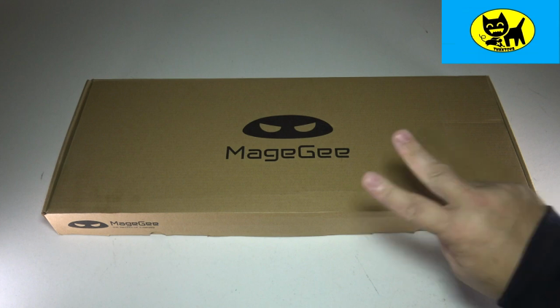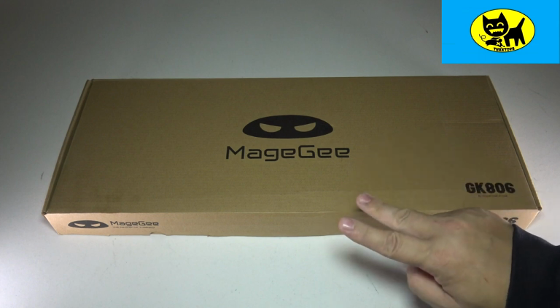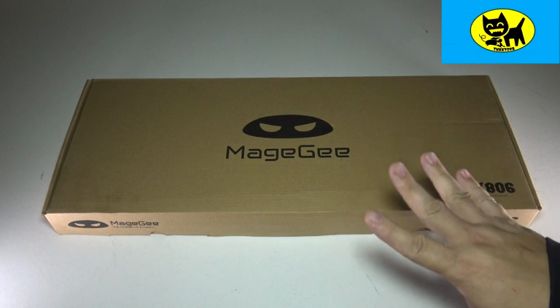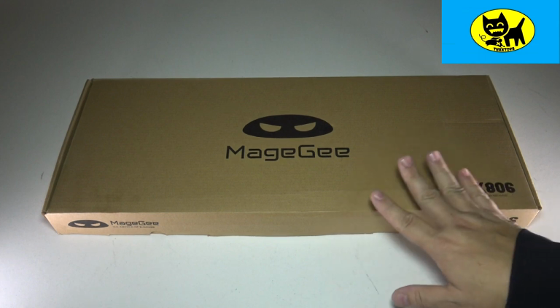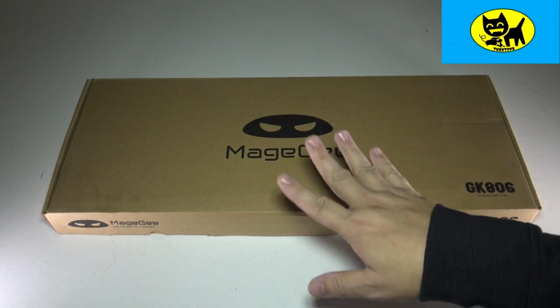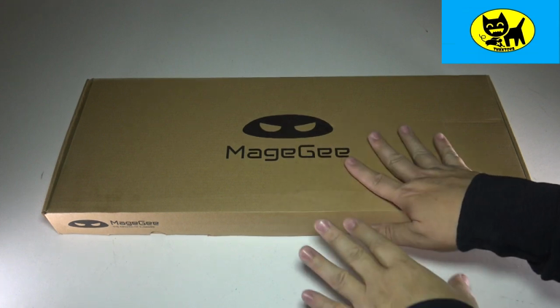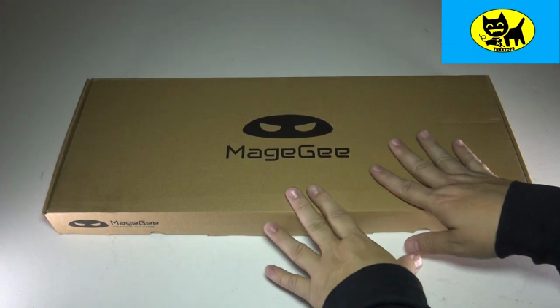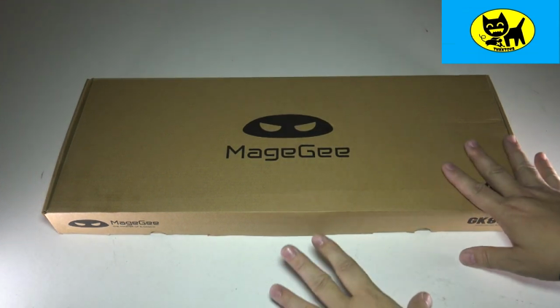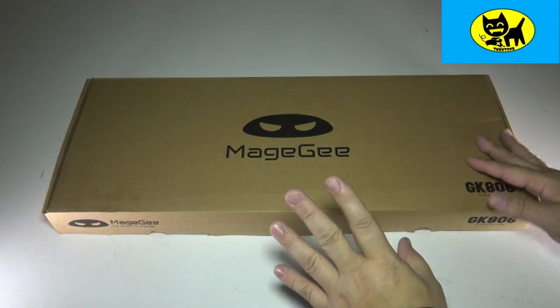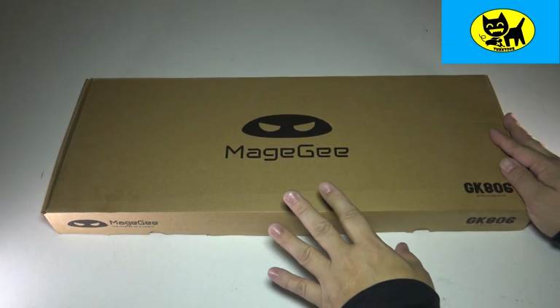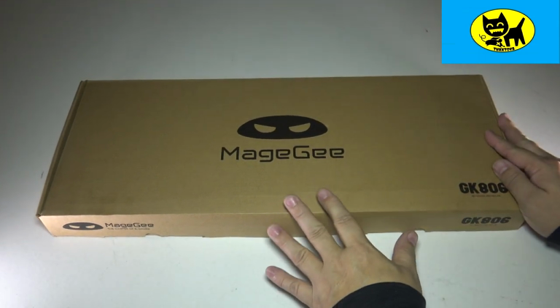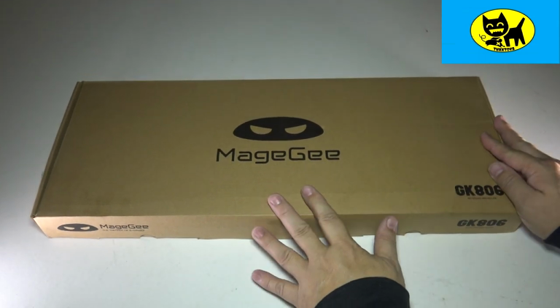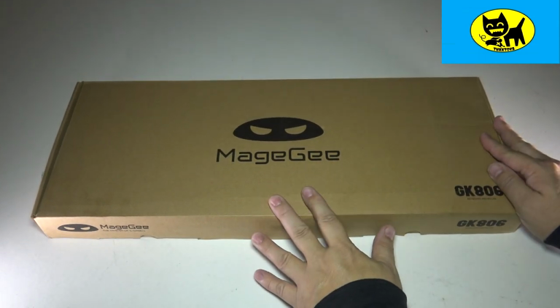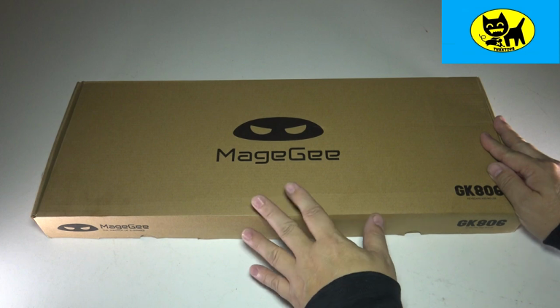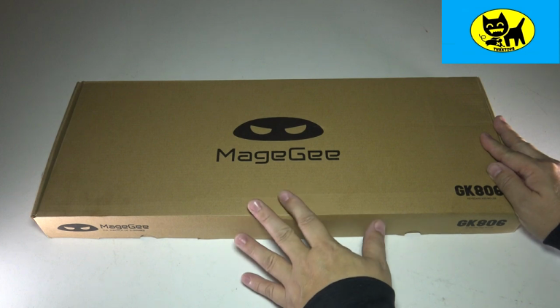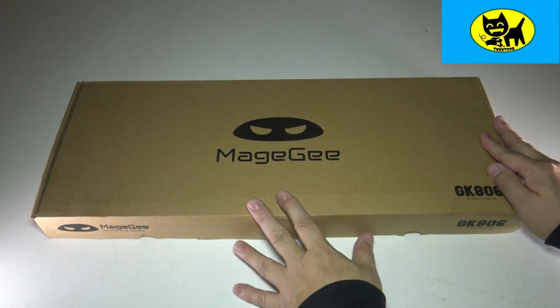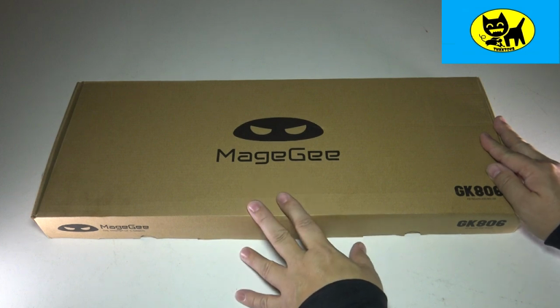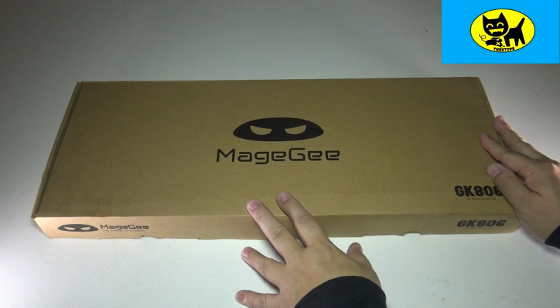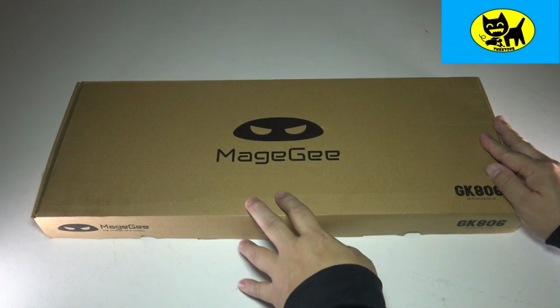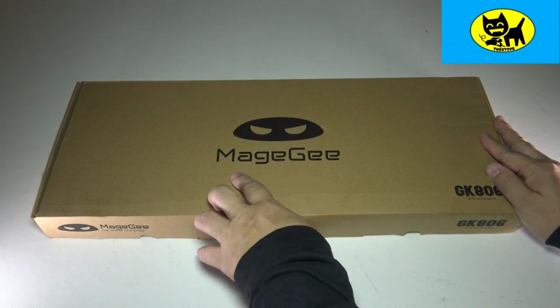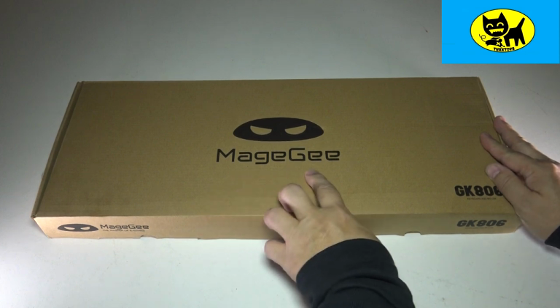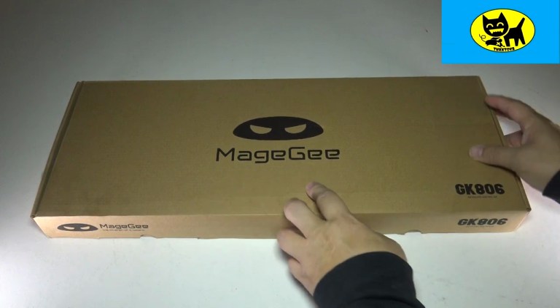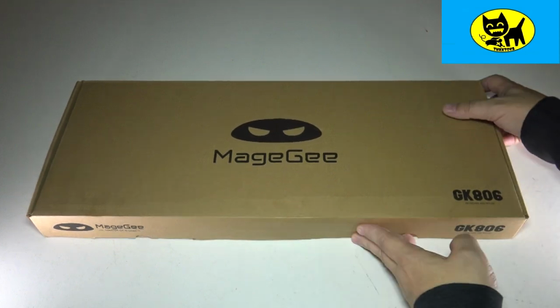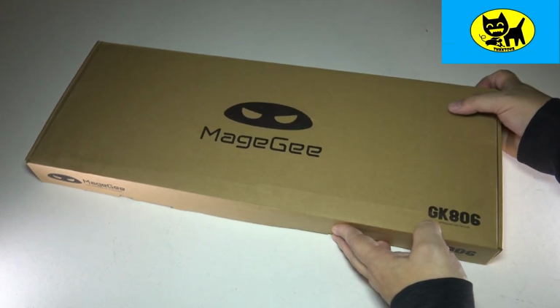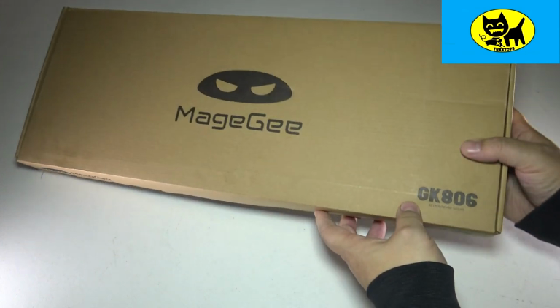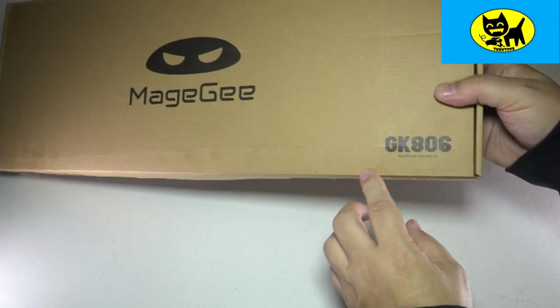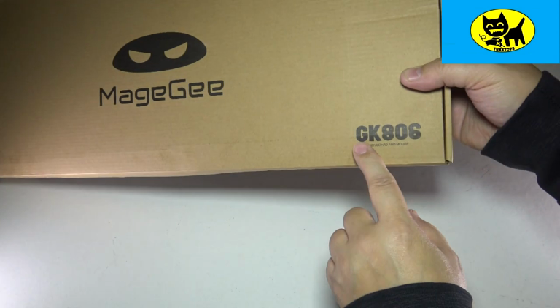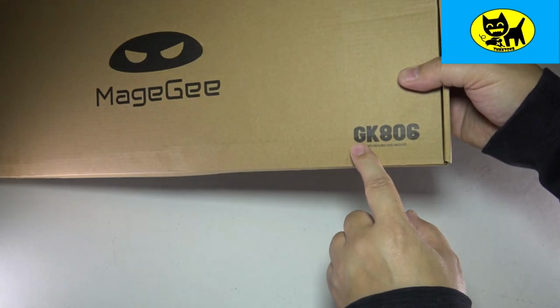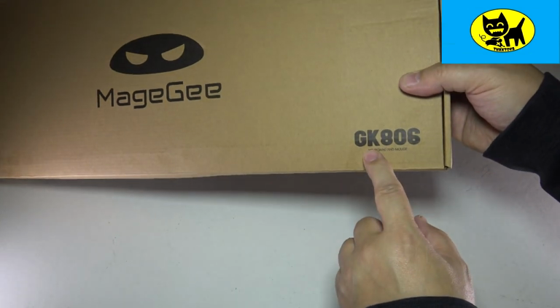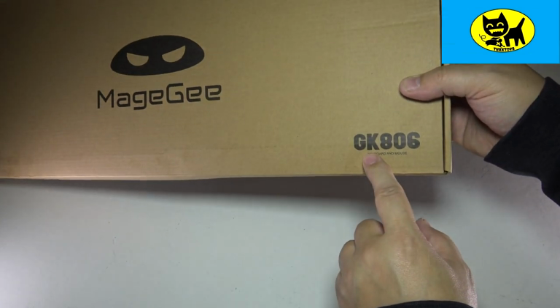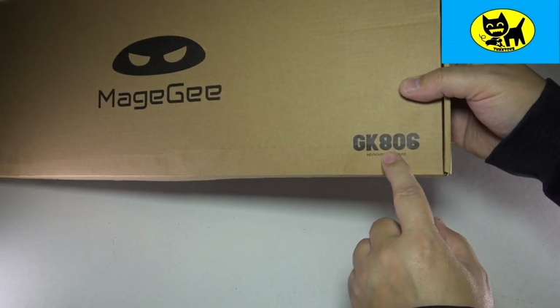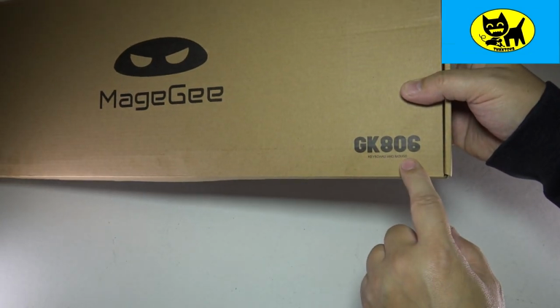Hey friends, Tux here. I got something super cool for you today. This is a gaming keyboard and mouse set, and this is for my friends at Magee. The code on here is GK806.